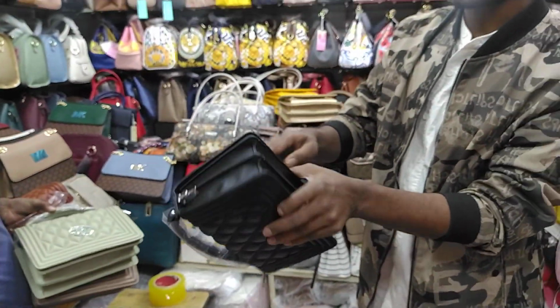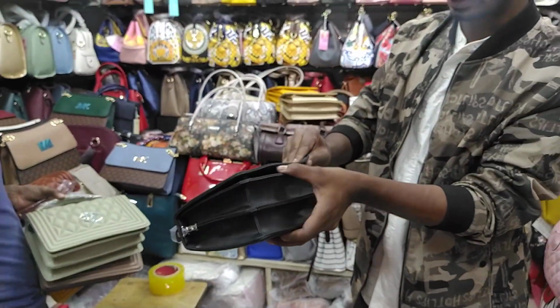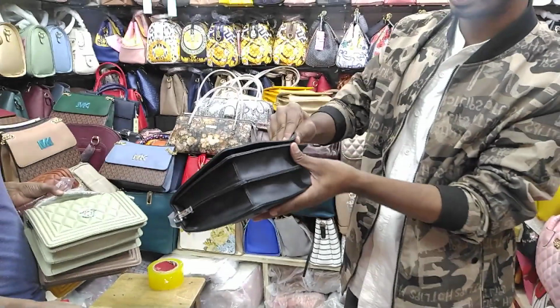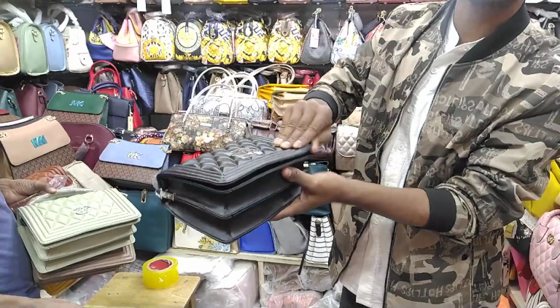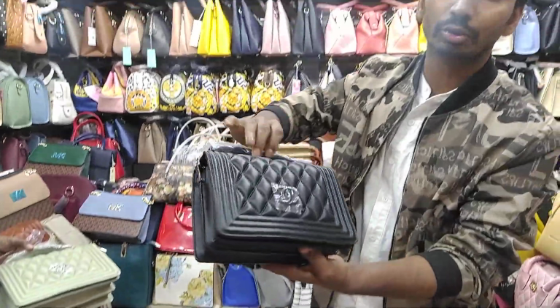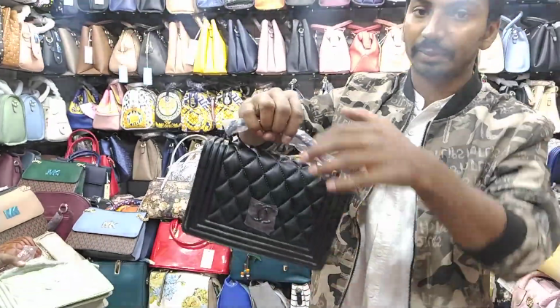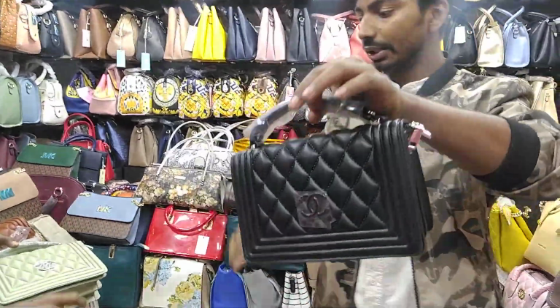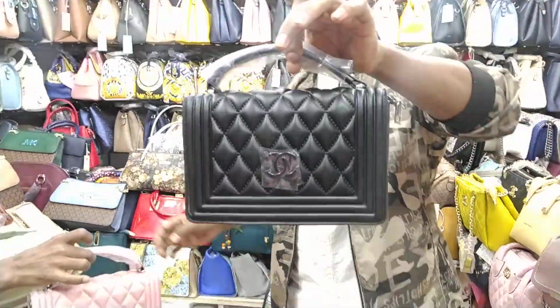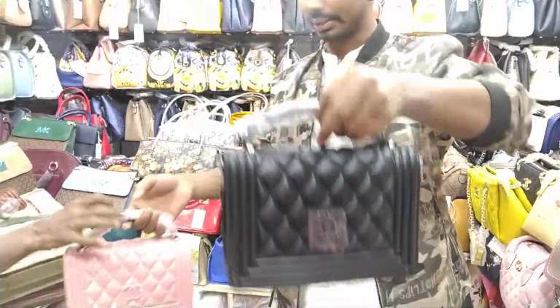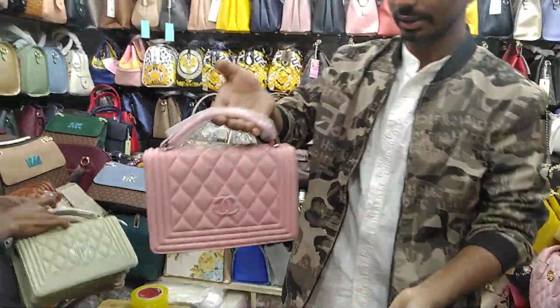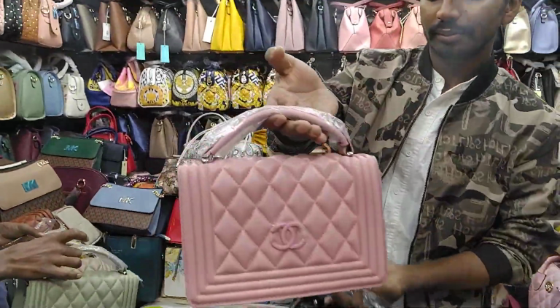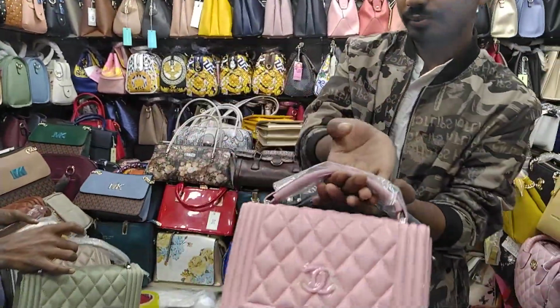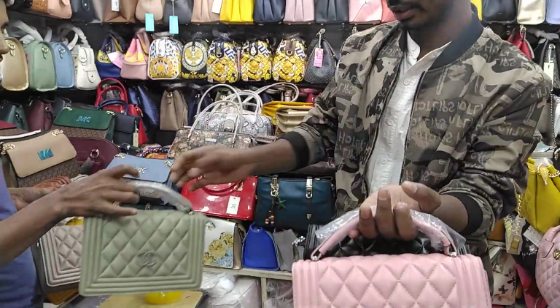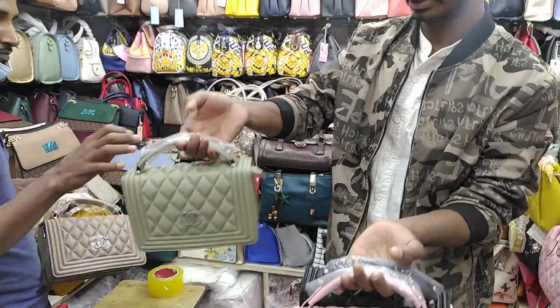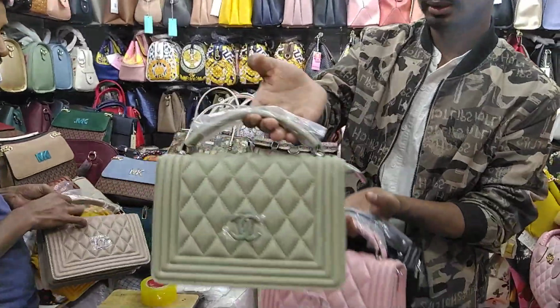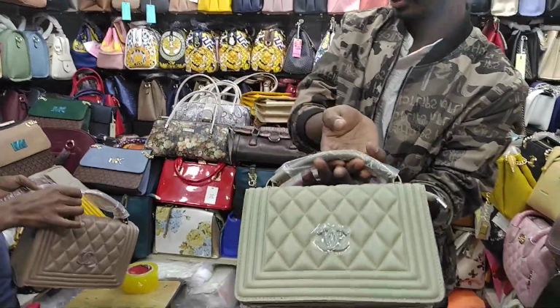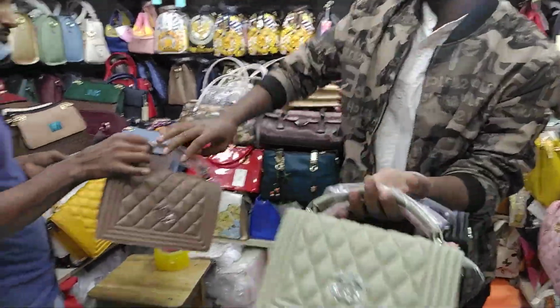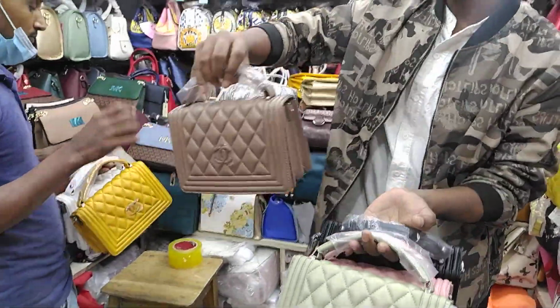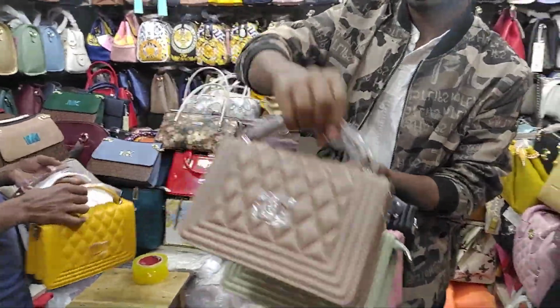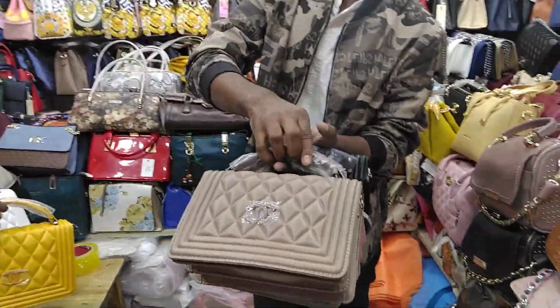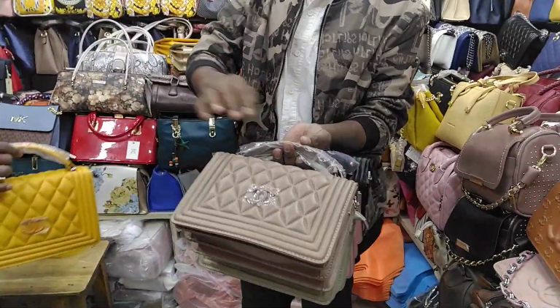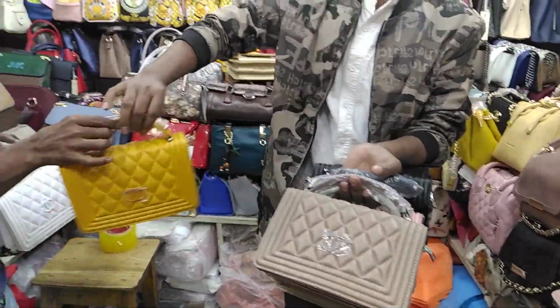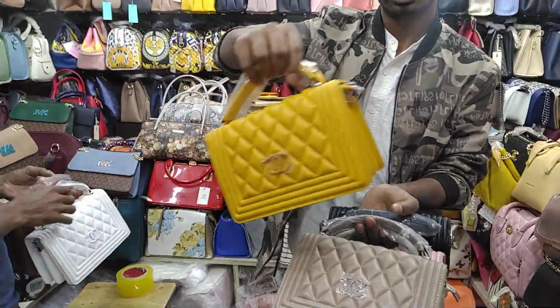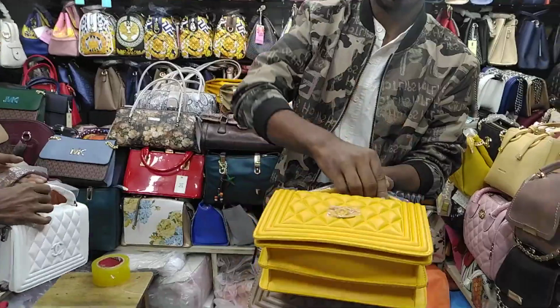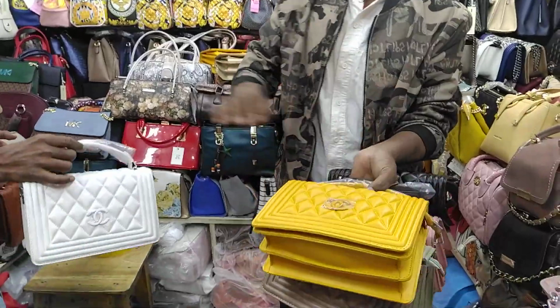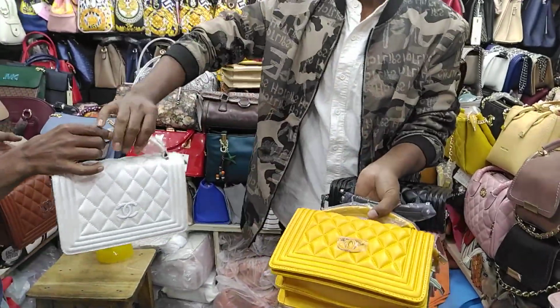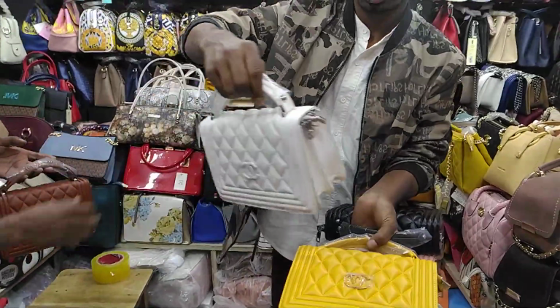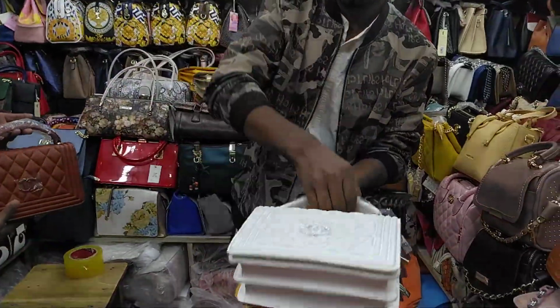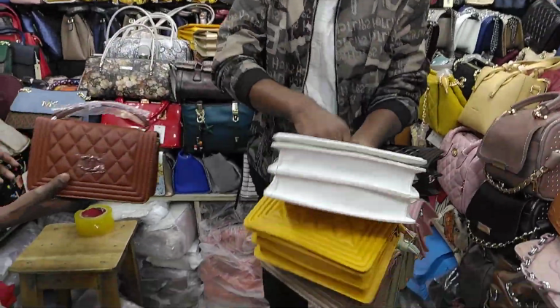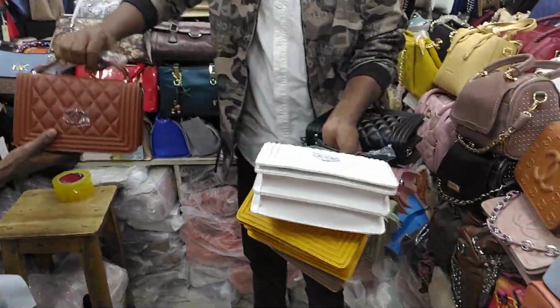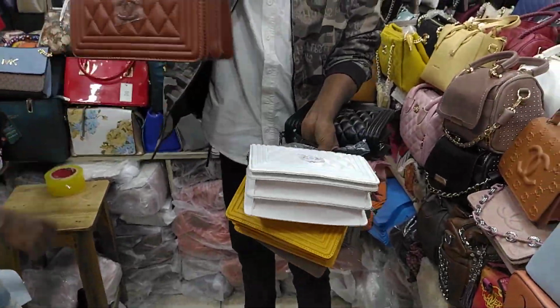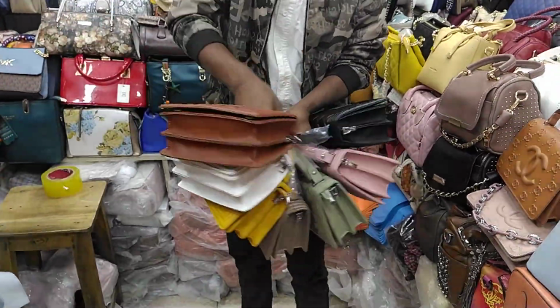I have a color: black, pink, mint, yellow, white, brown, grey, and more.